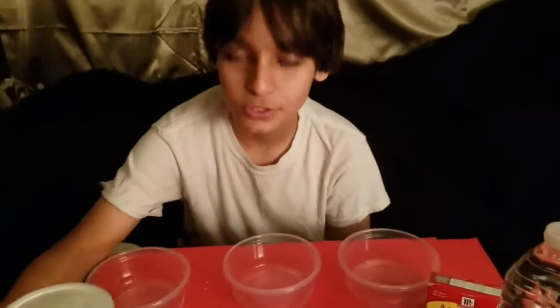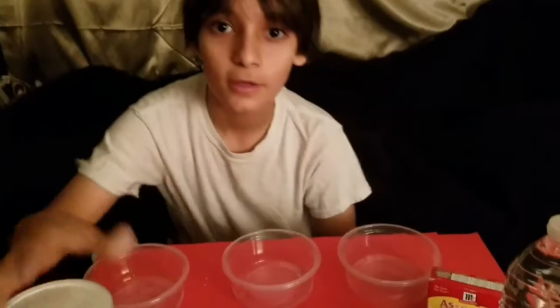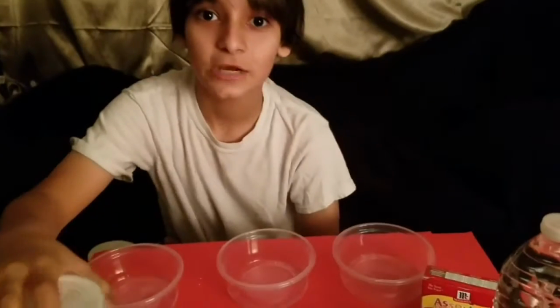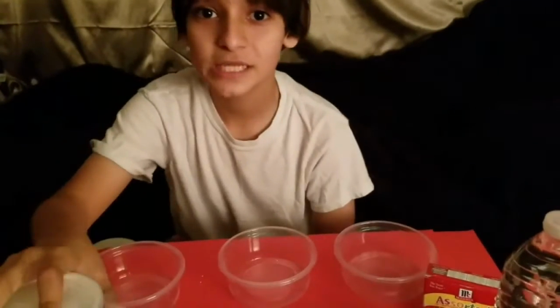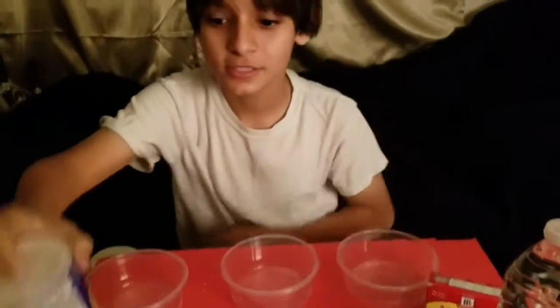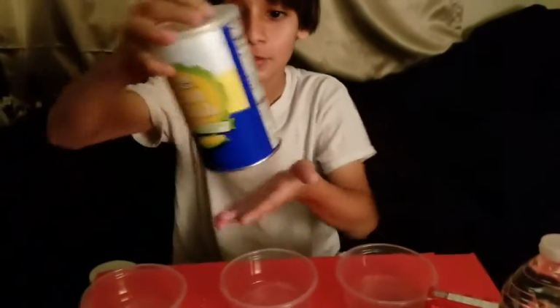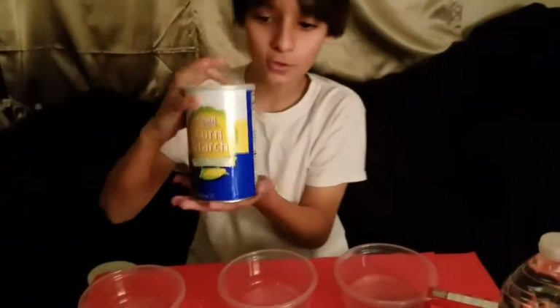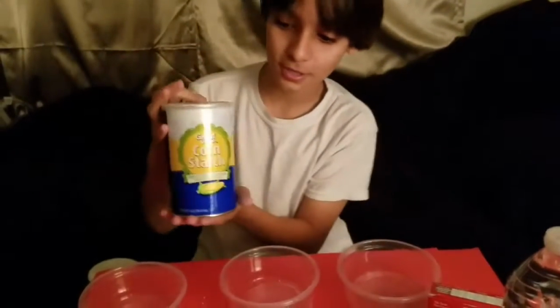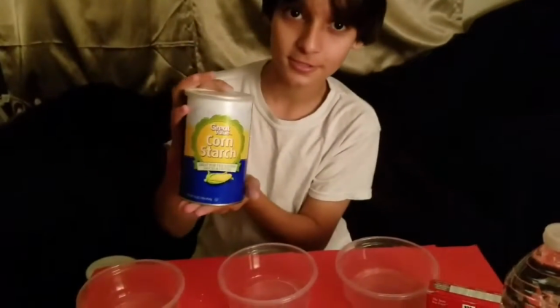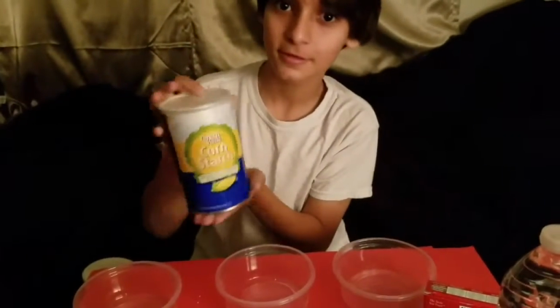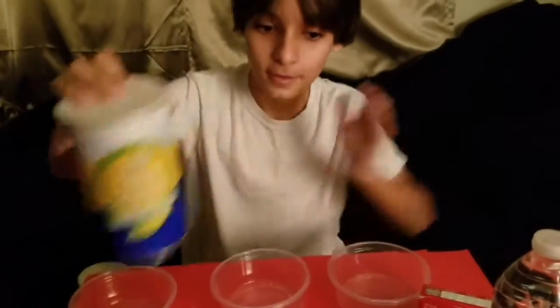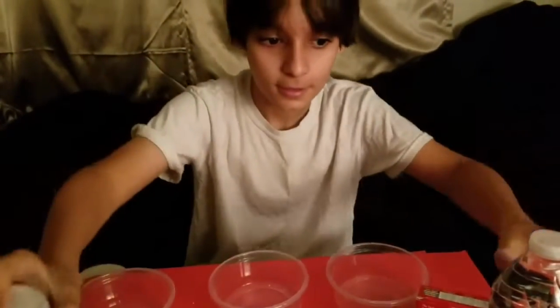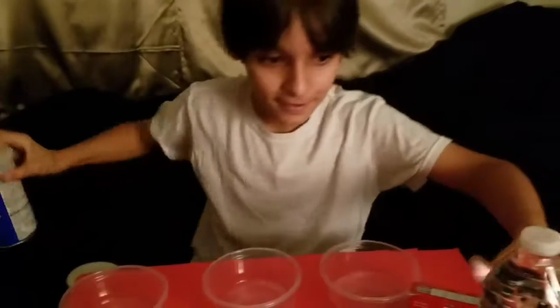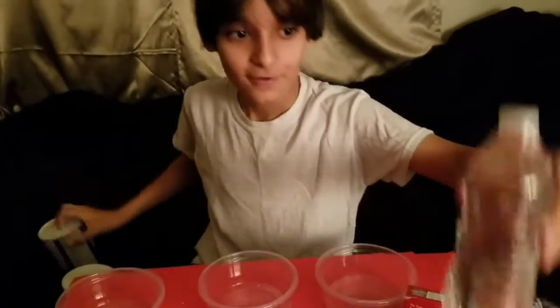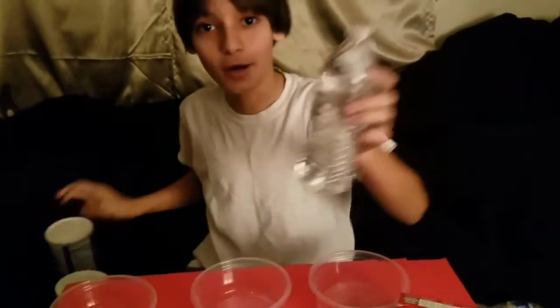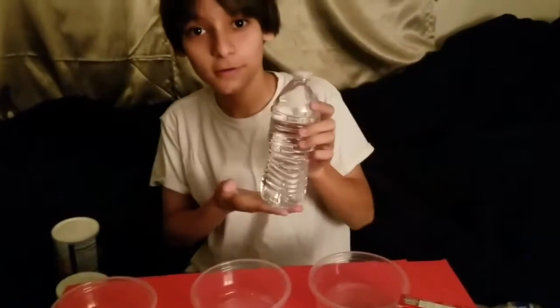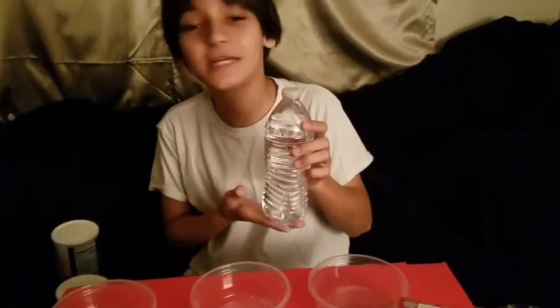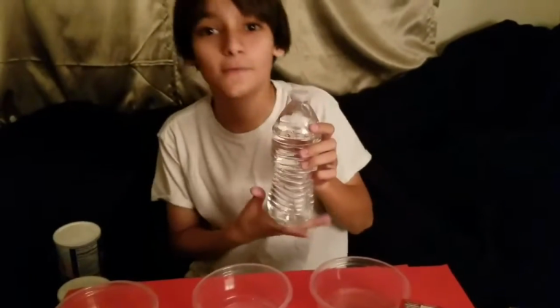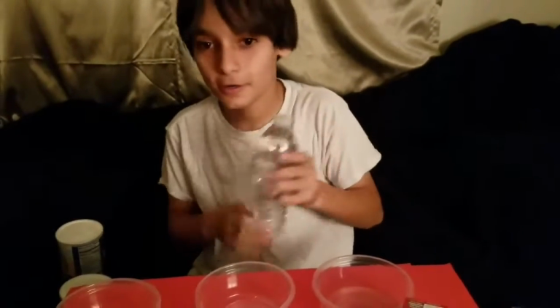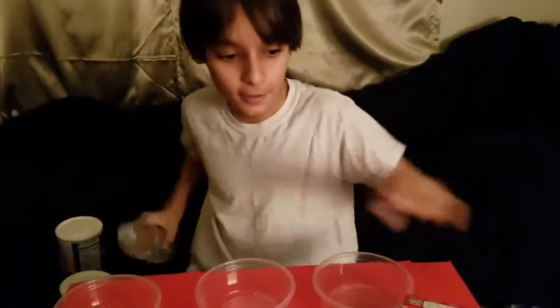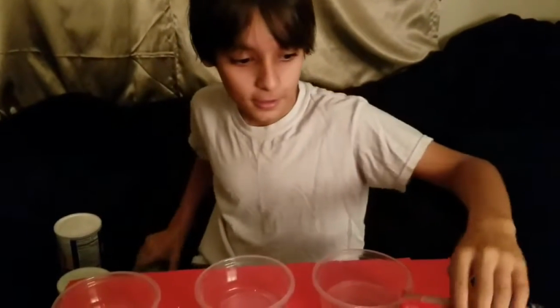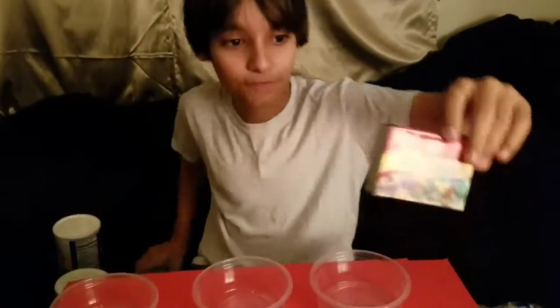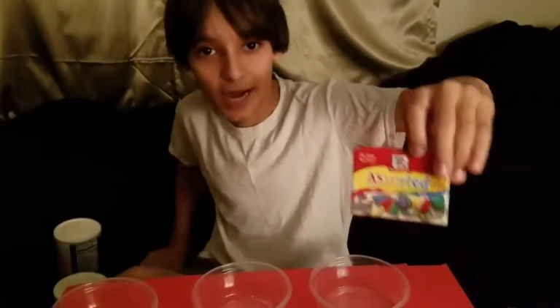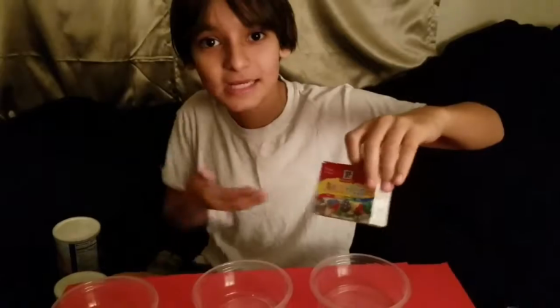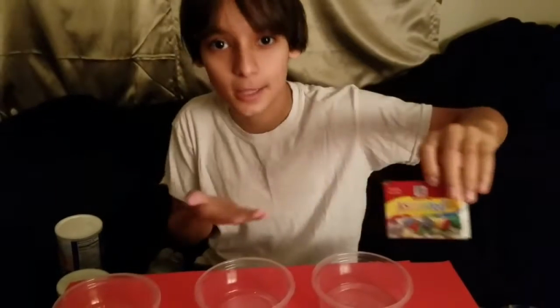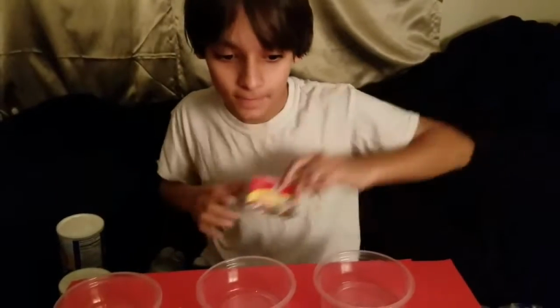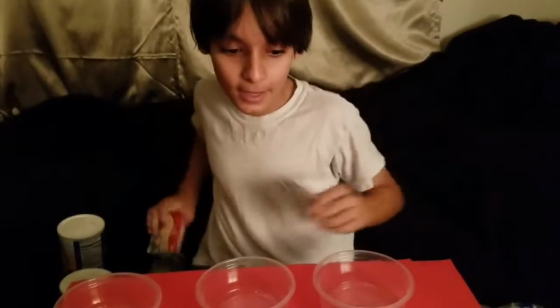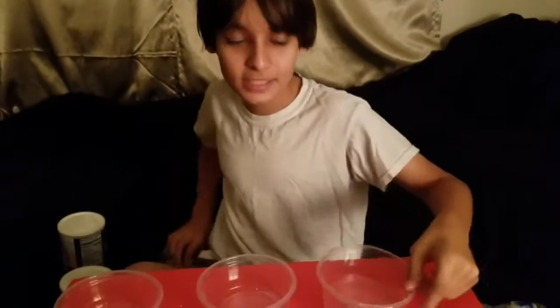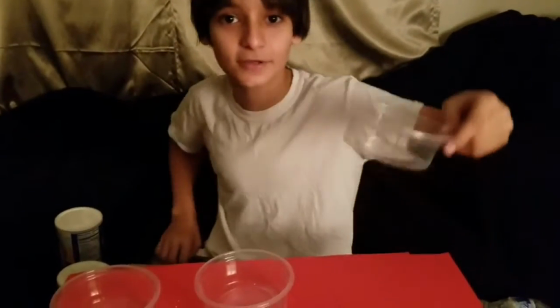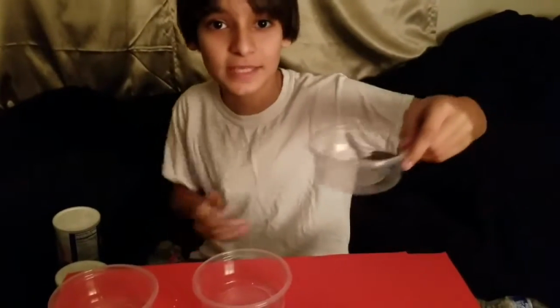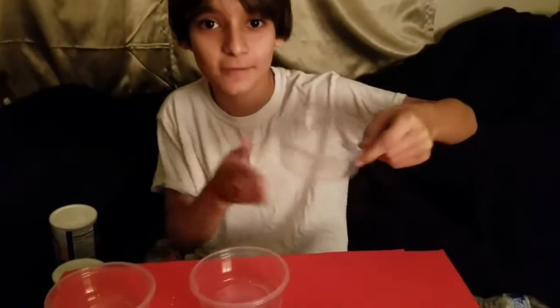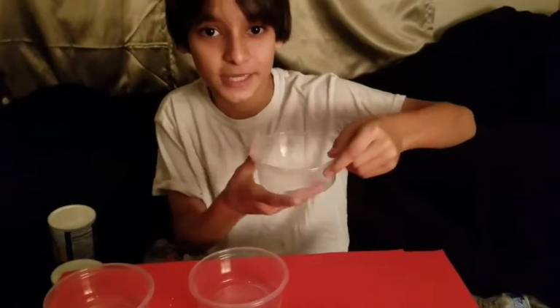So, here are the materials: corn starch, water — any kind of water — food dye, any color, and containers to mix it and put it in.